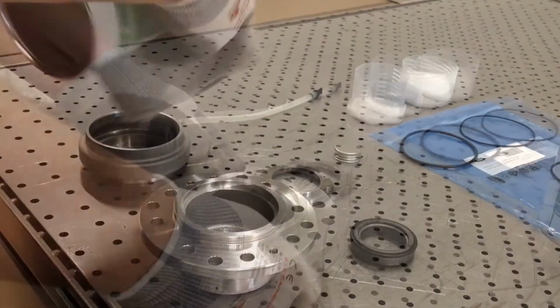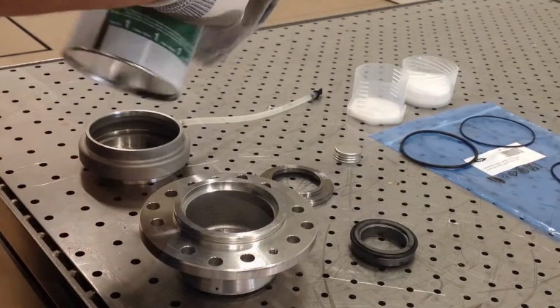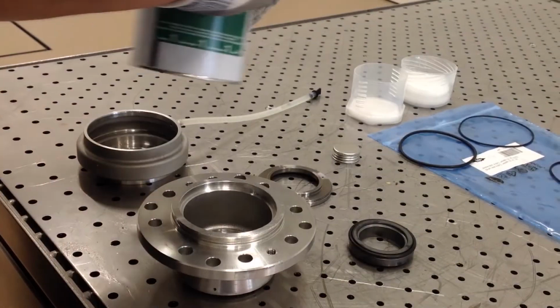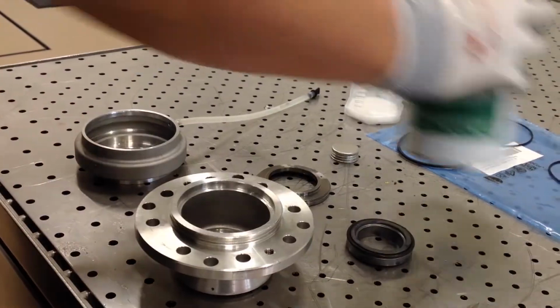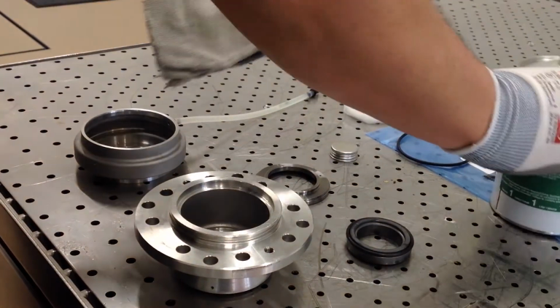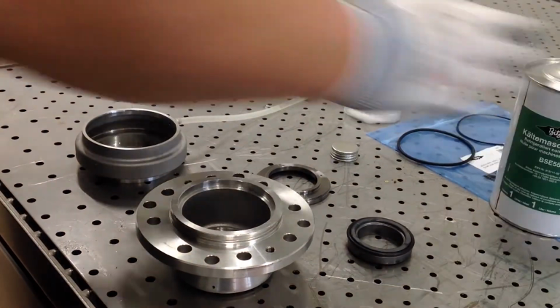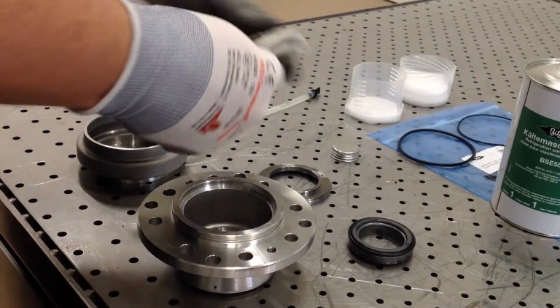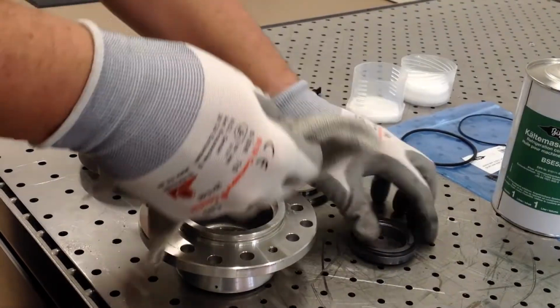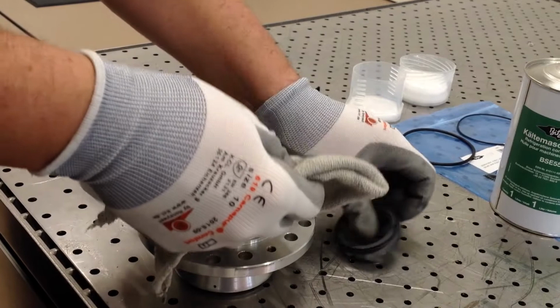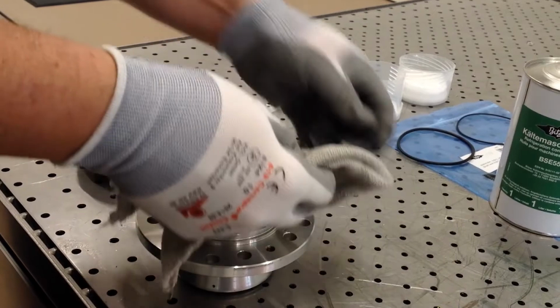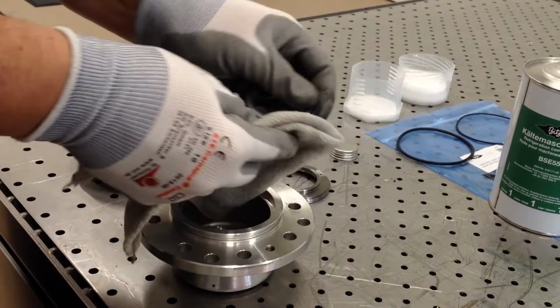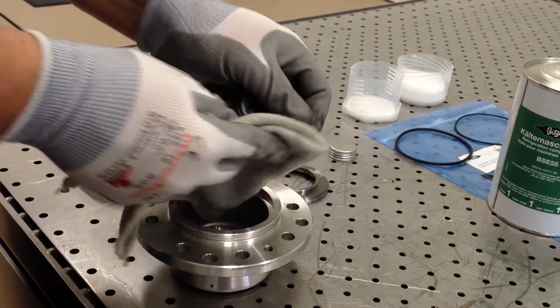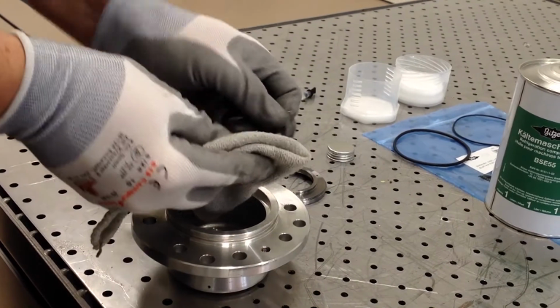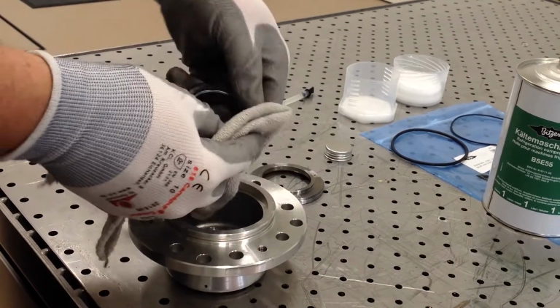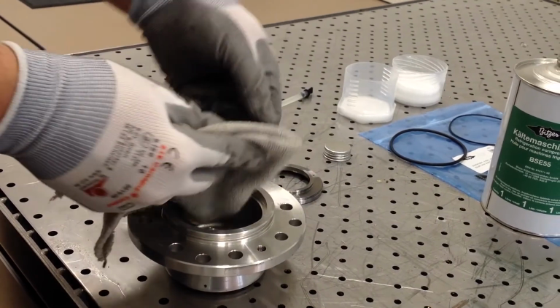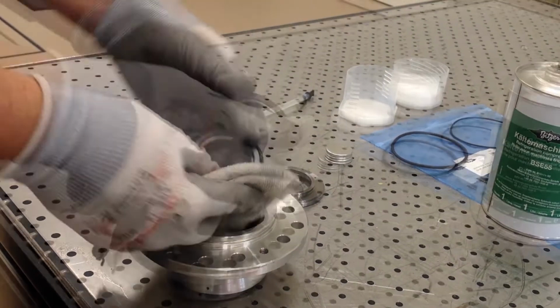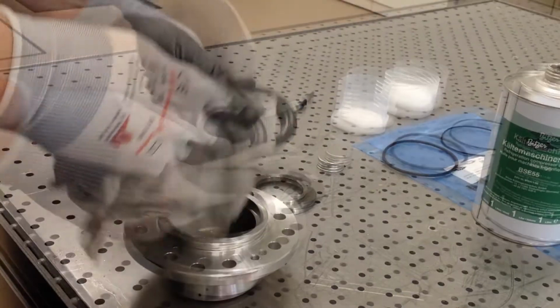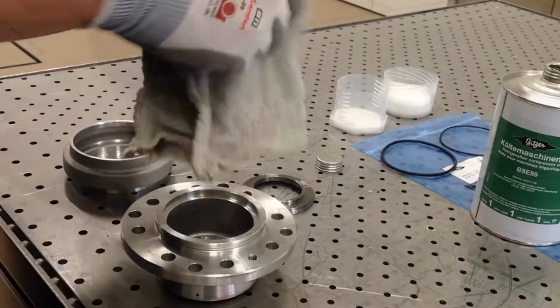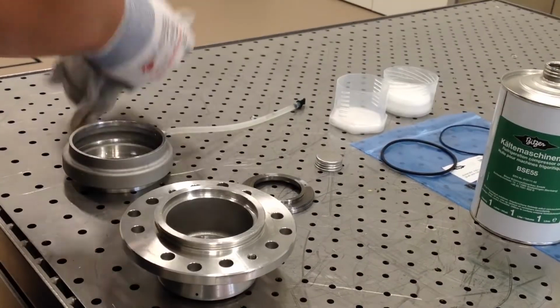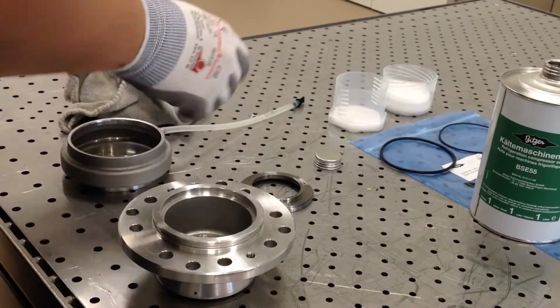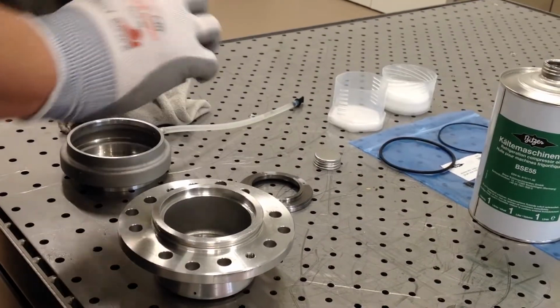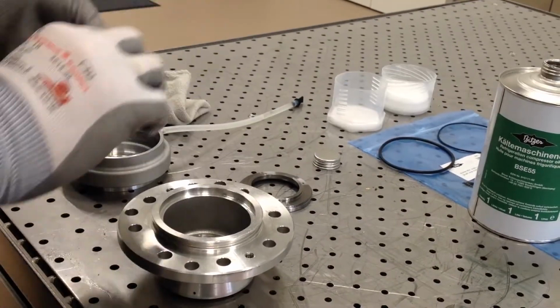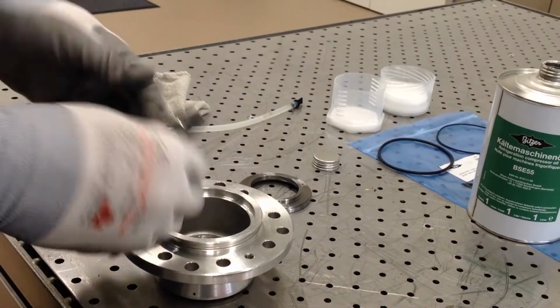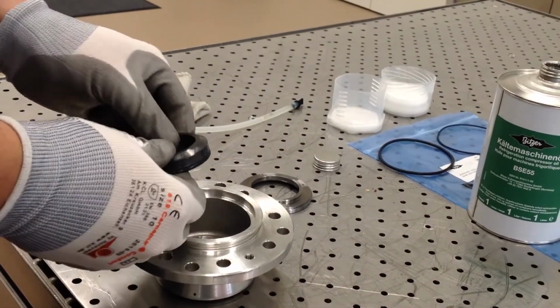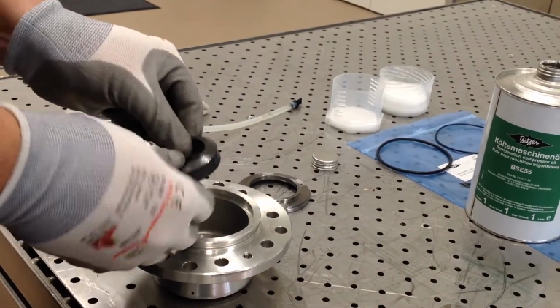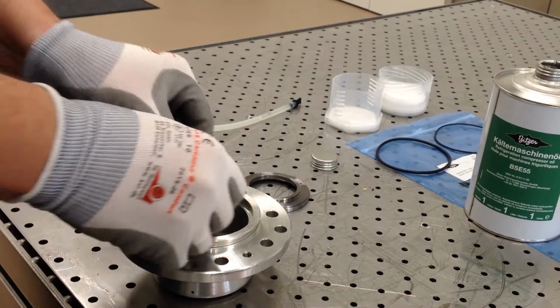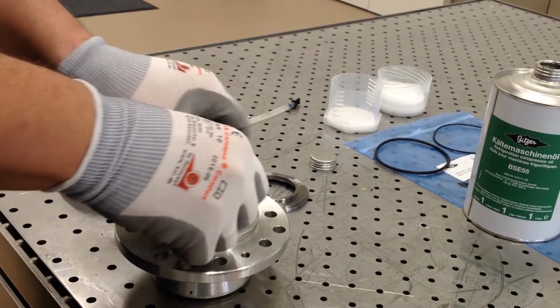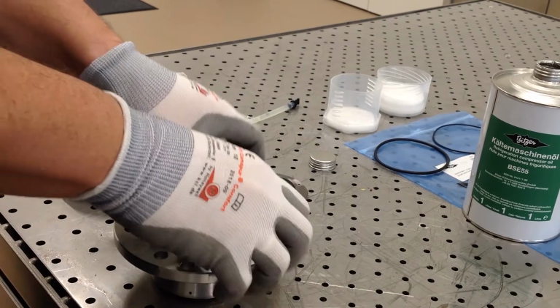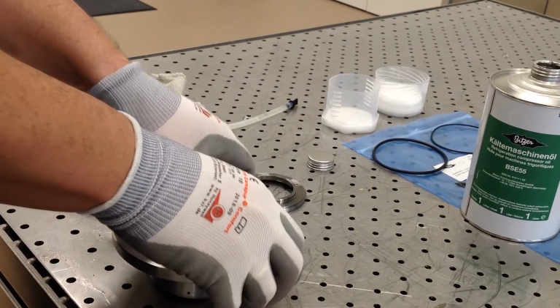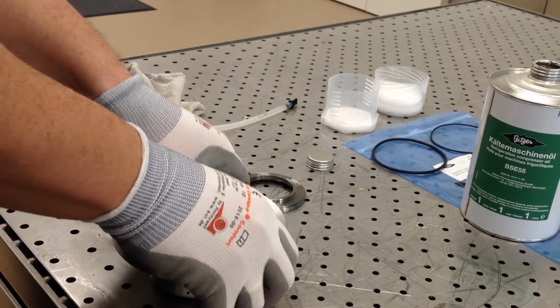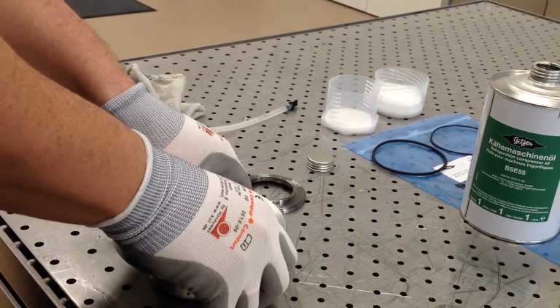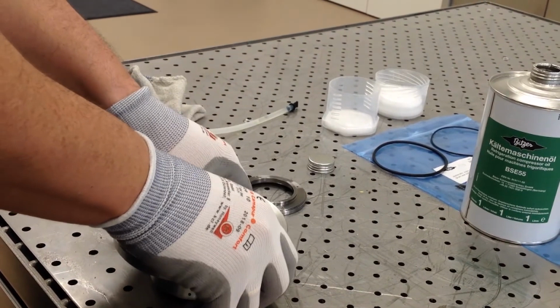Moisten the new stationary ring with the mounted O-ring using clean refrigeration compressor oil. Then push it manually into the sealing cover.